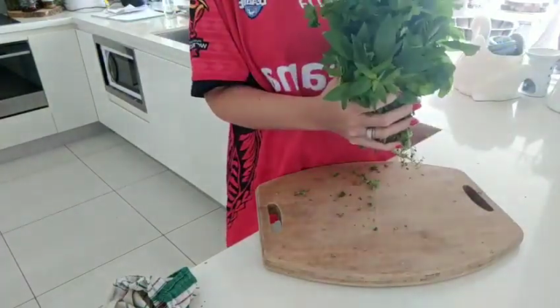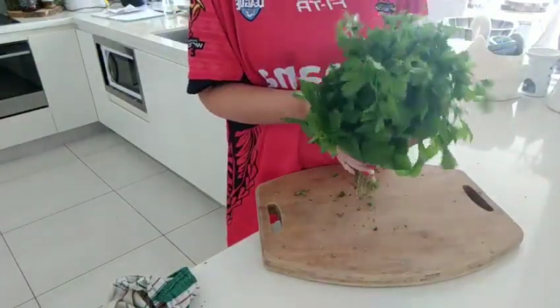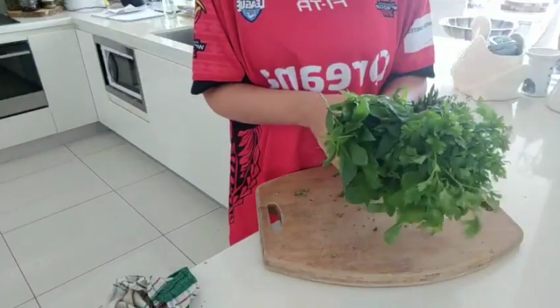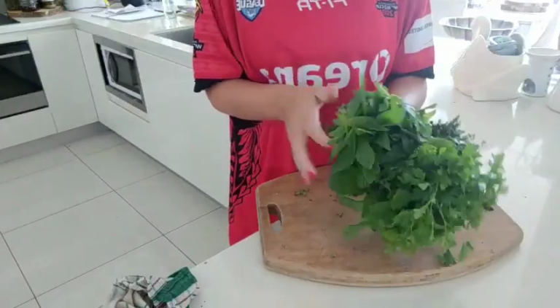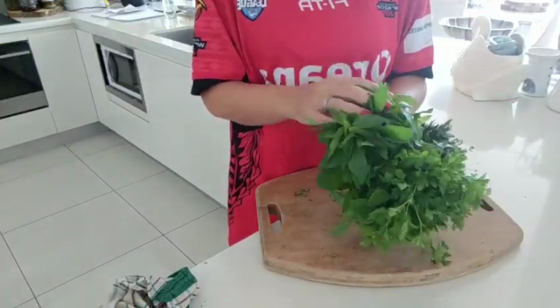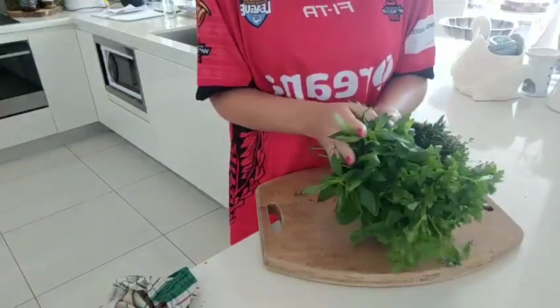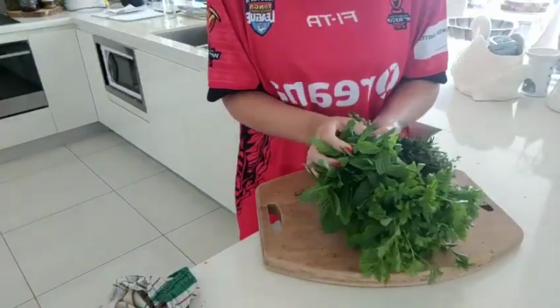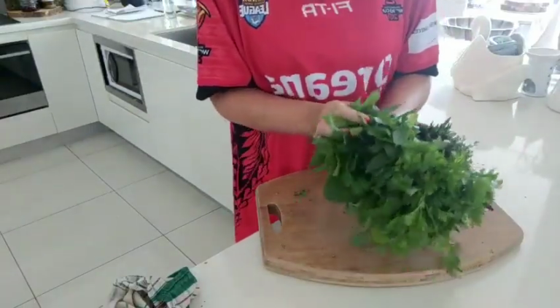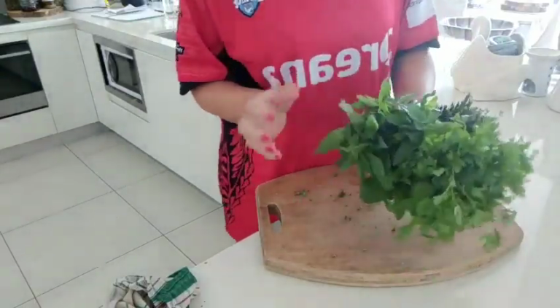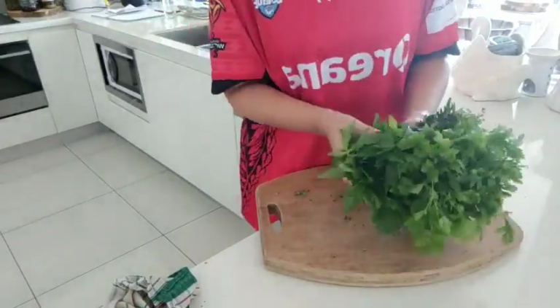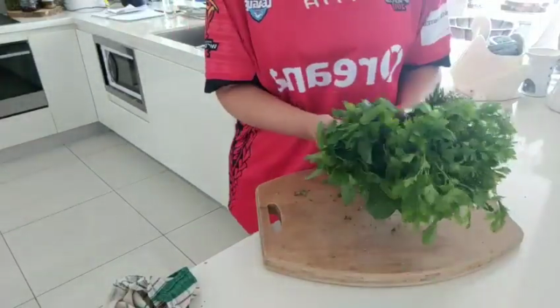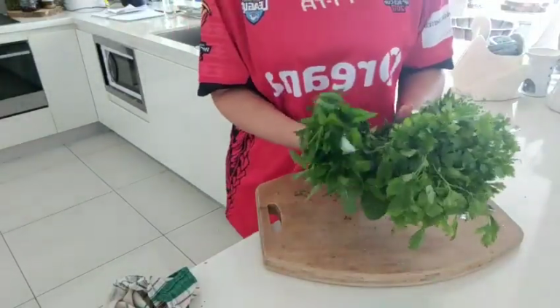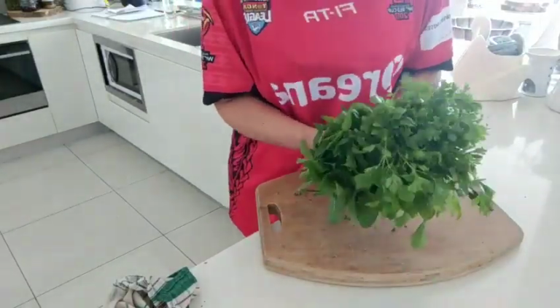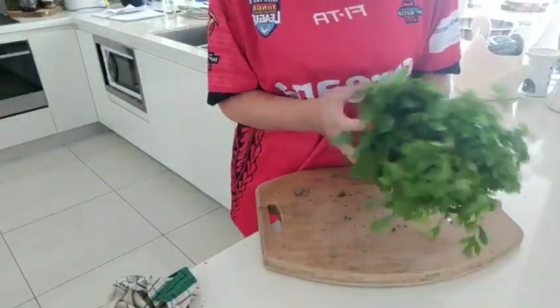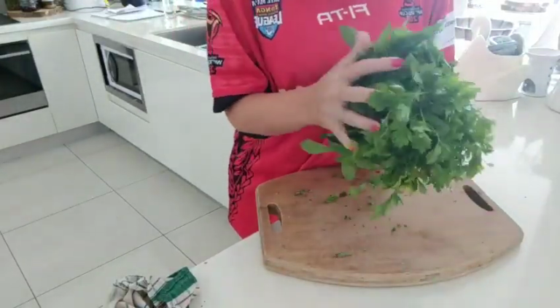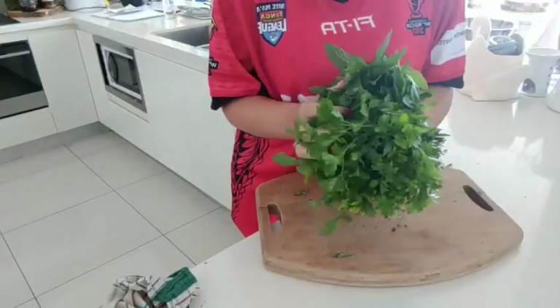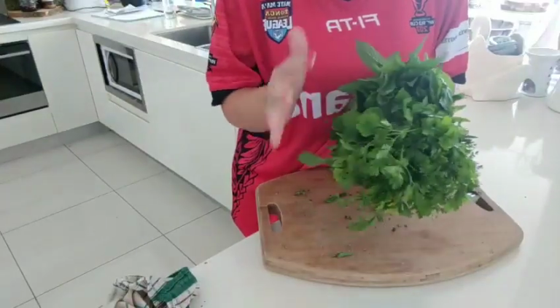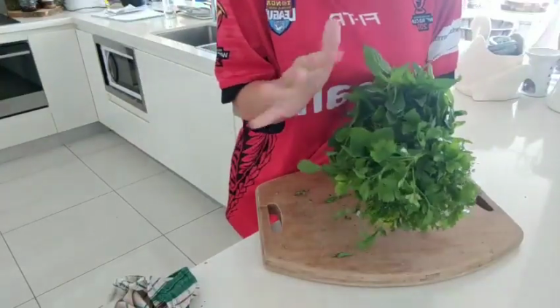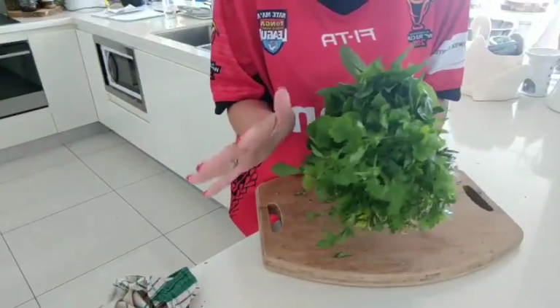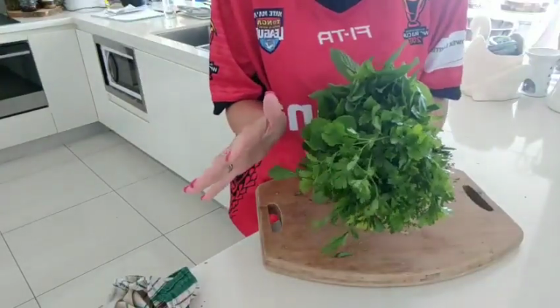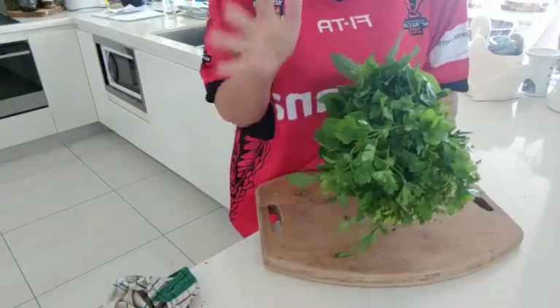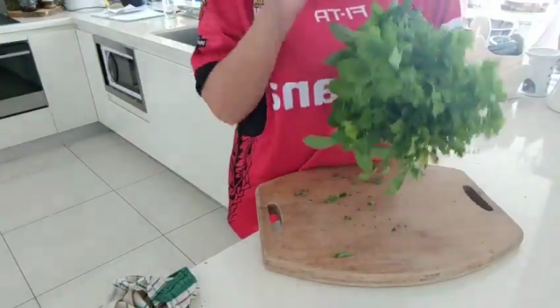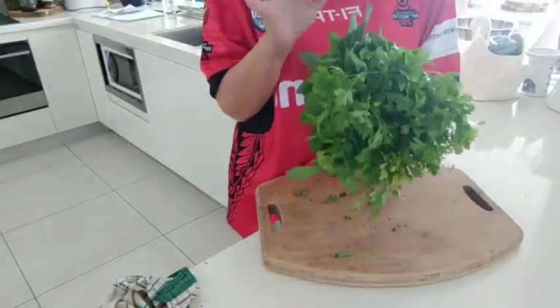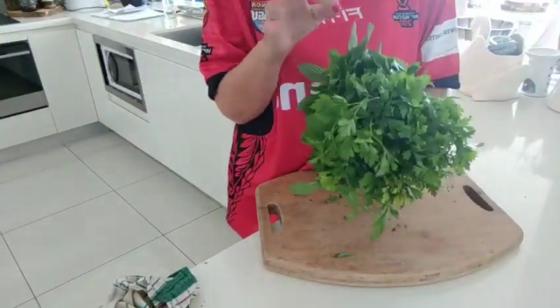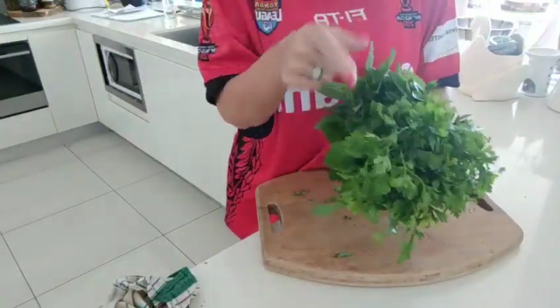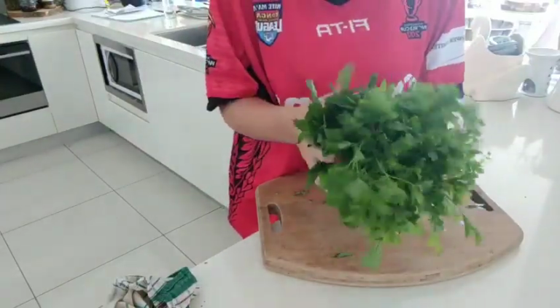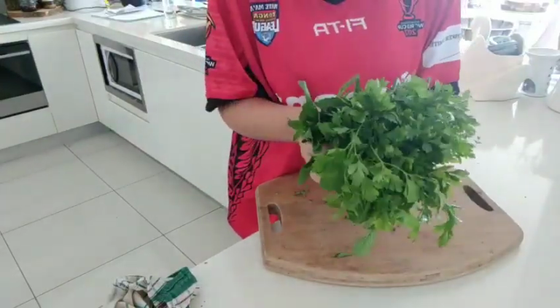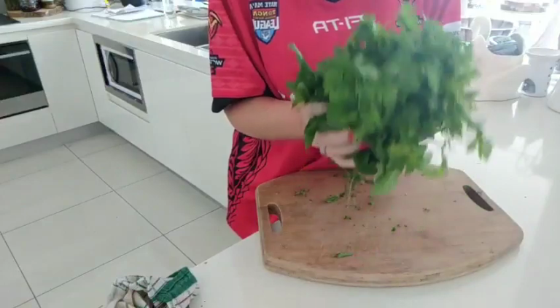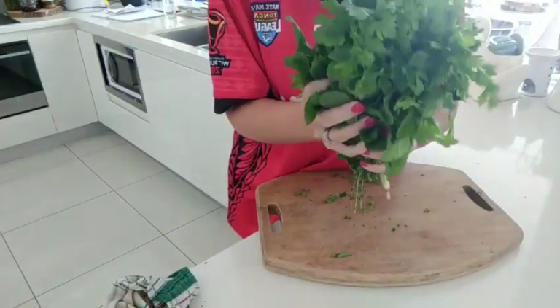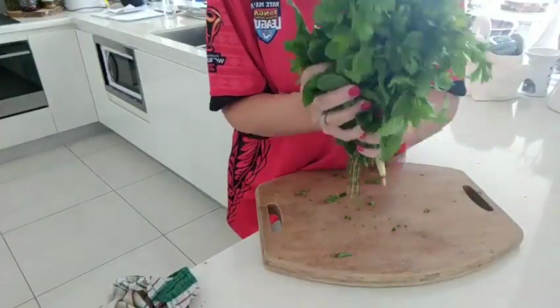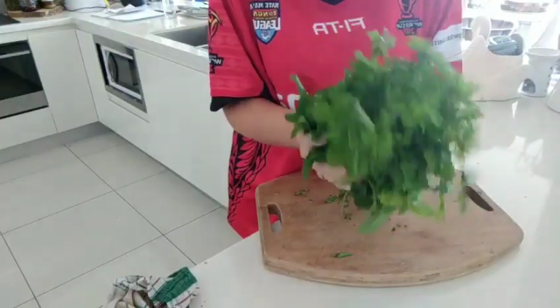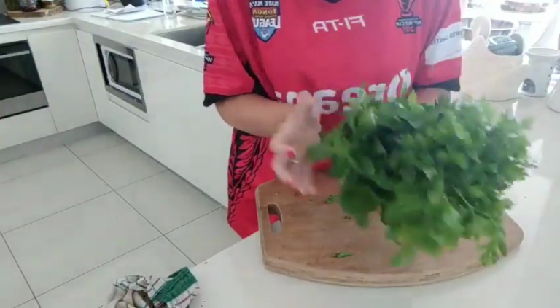I bought all these yesterday and look how good they still look. I went to the veggie shop and brought them home, and I want these to last for me at least for a week. So the best way to store them - this is what I suggest you do too.